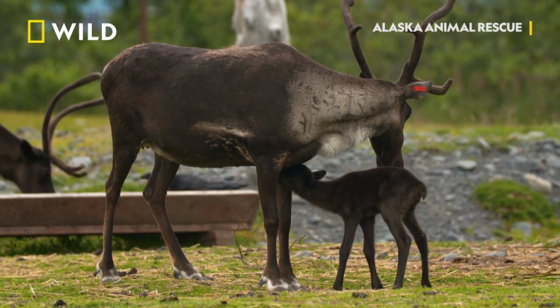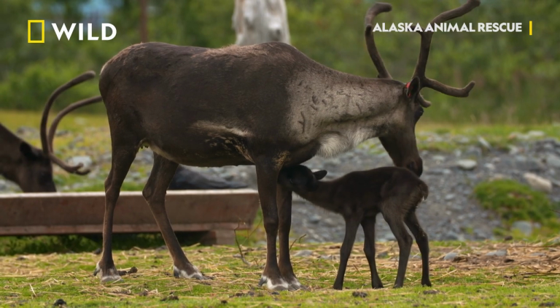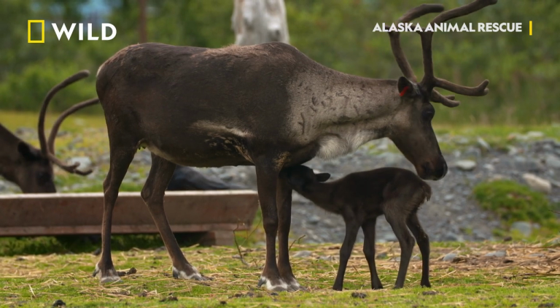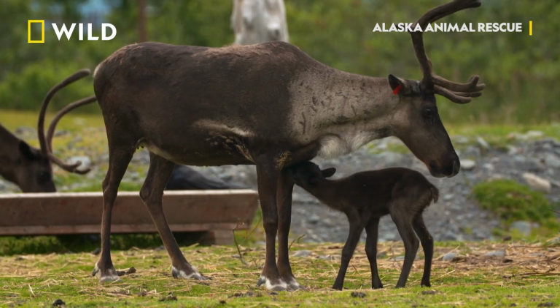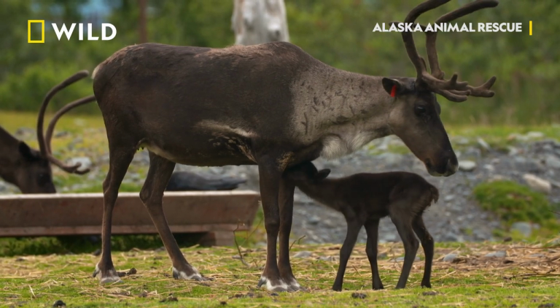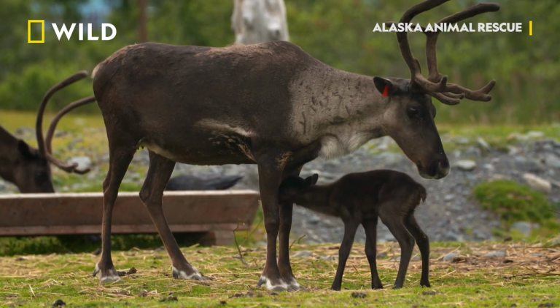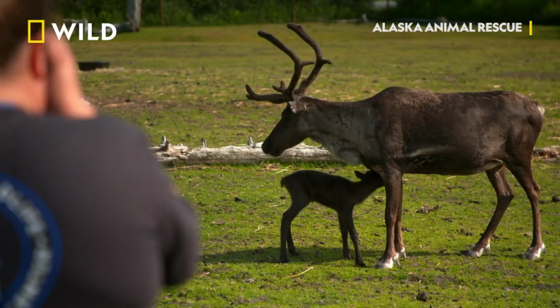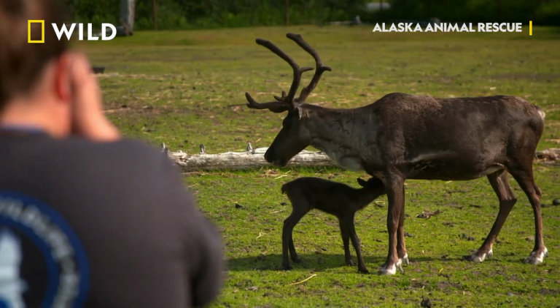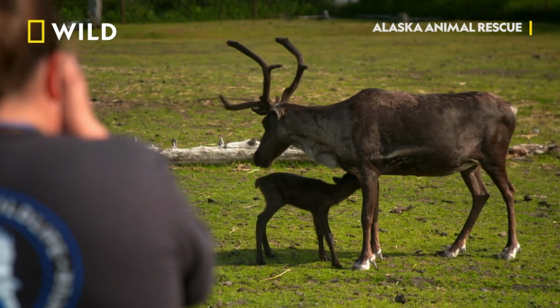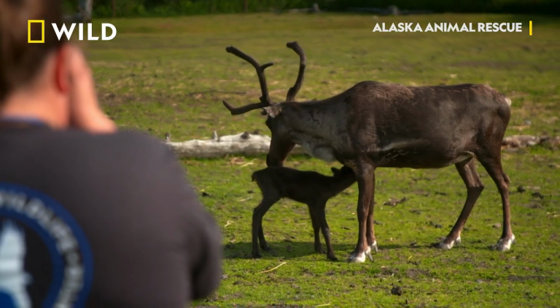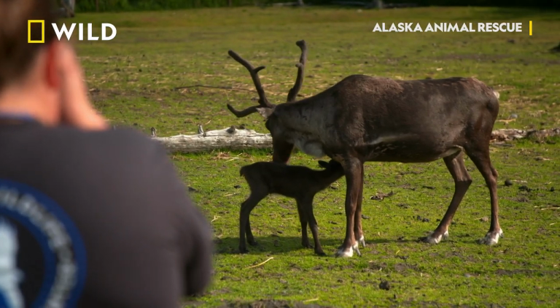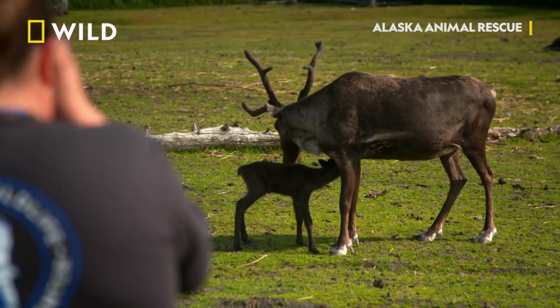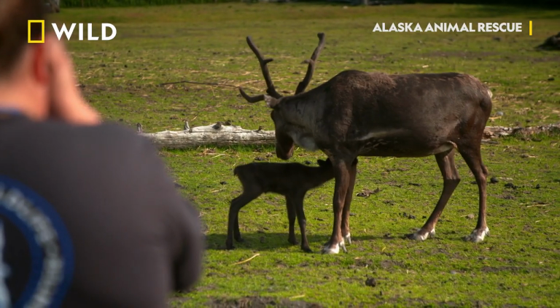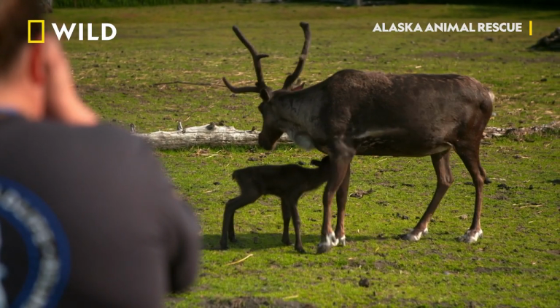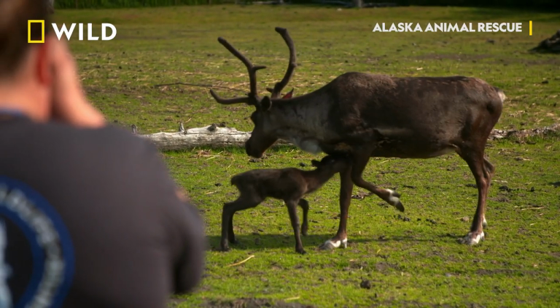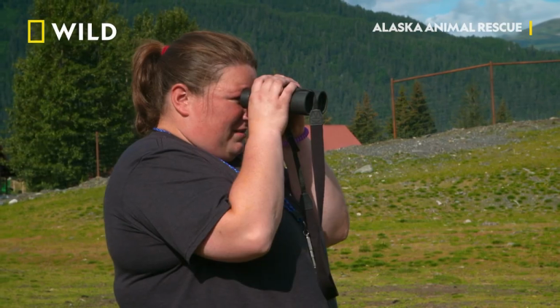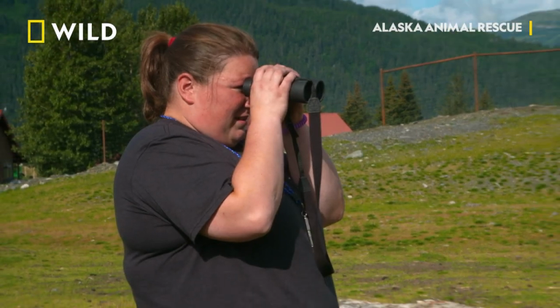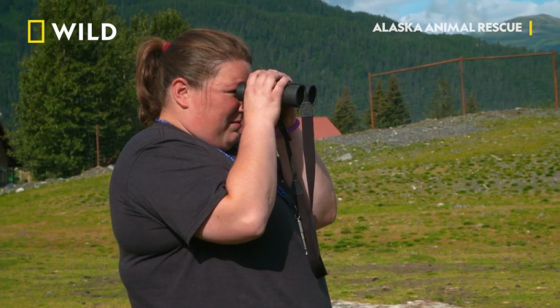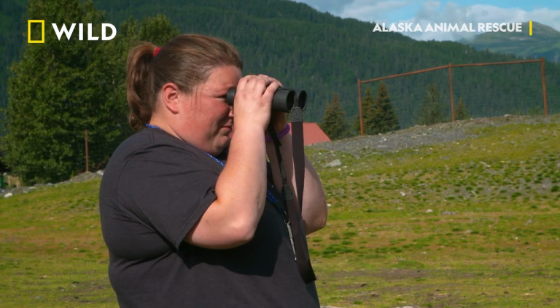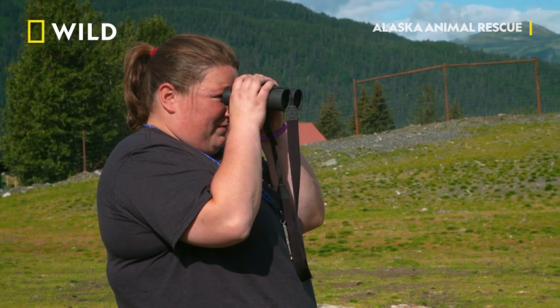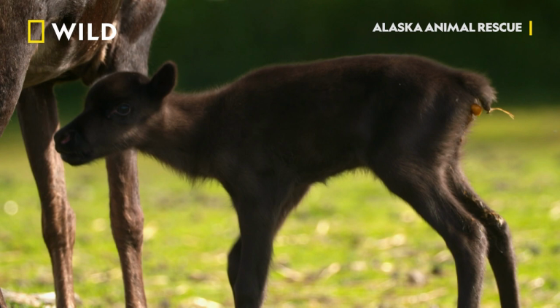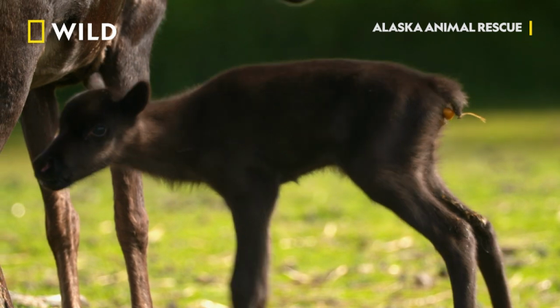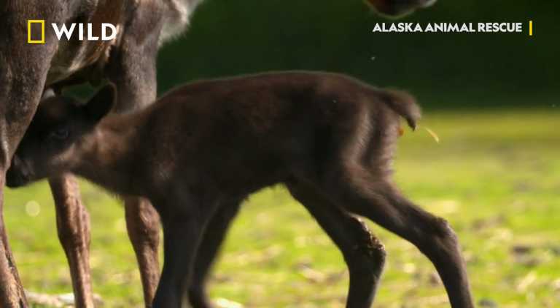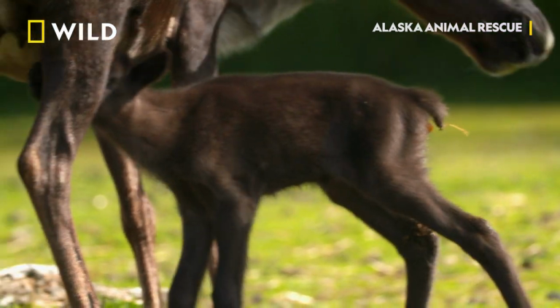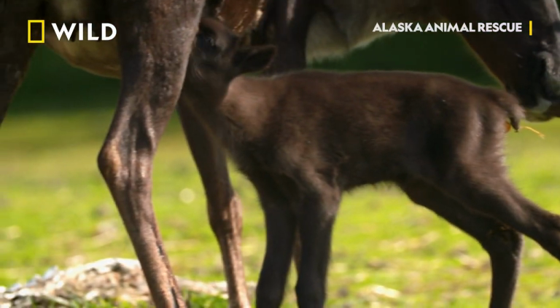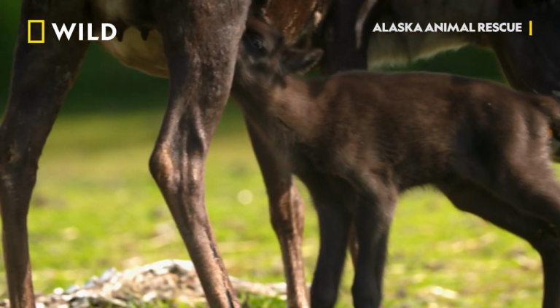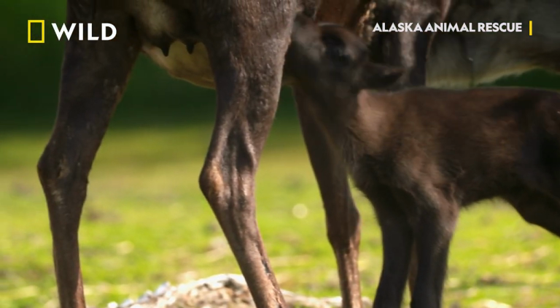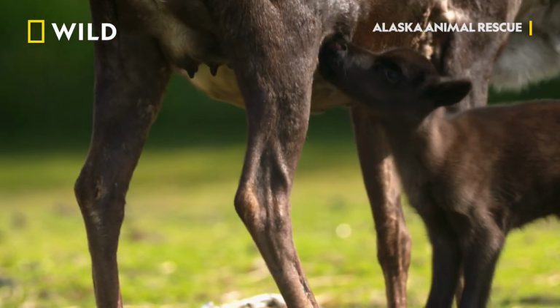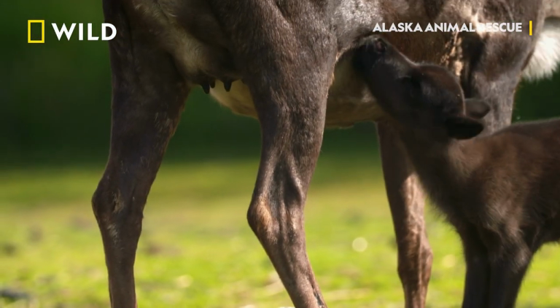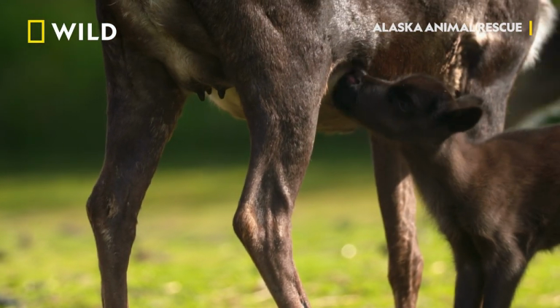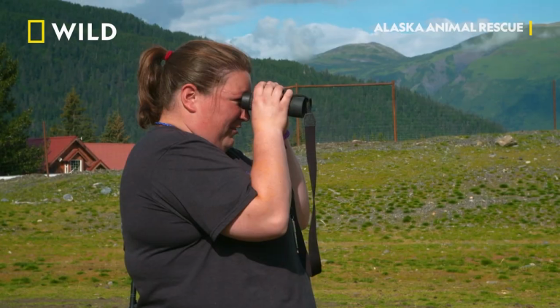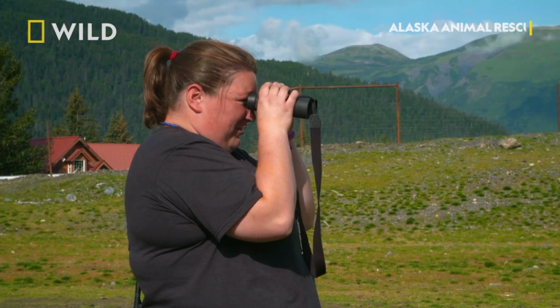Wrong spot, girl. Keep going further back. That's not the nipple. Neither is that. Oh, the reindeer and their intelligence.